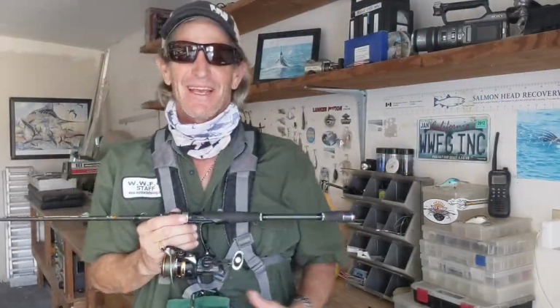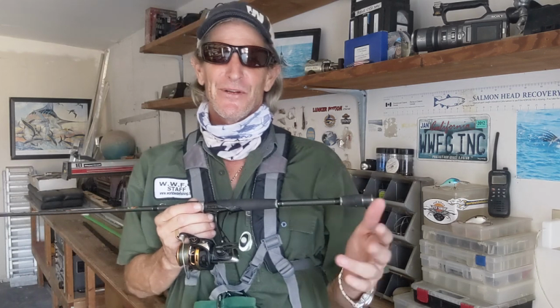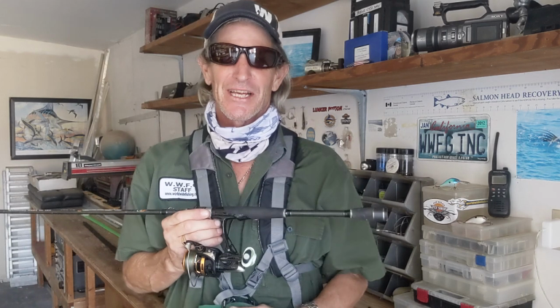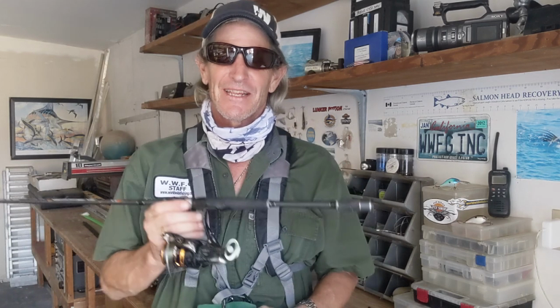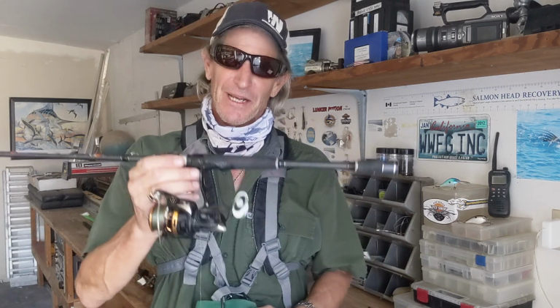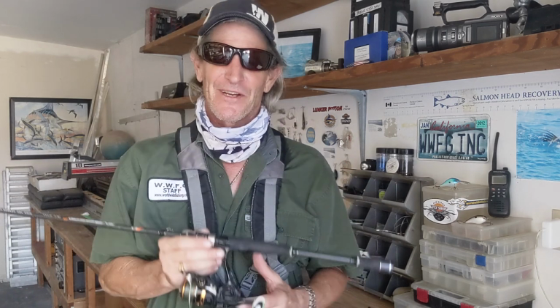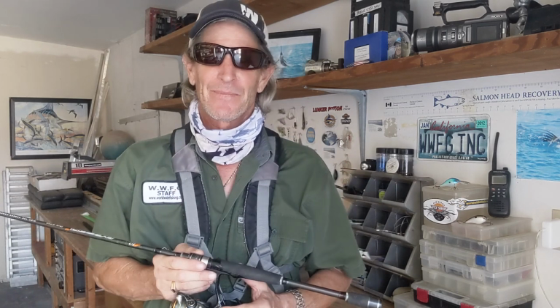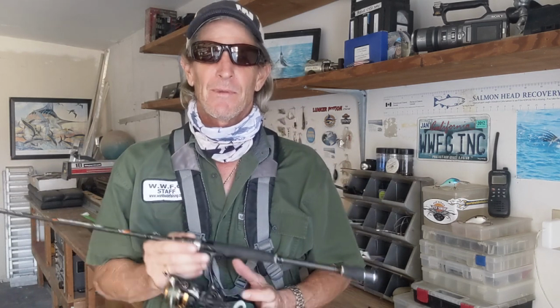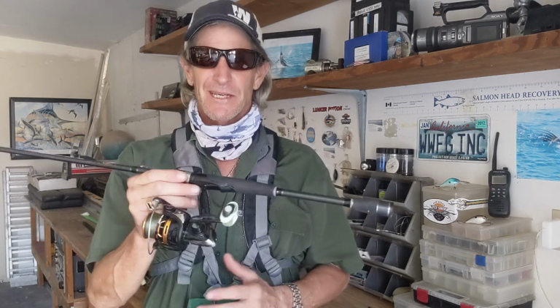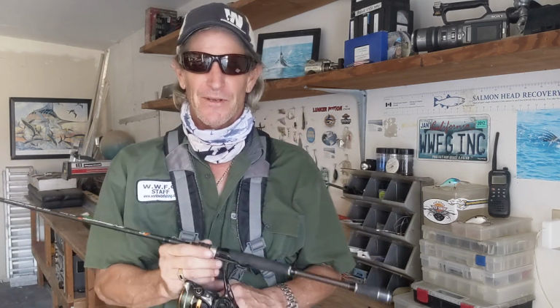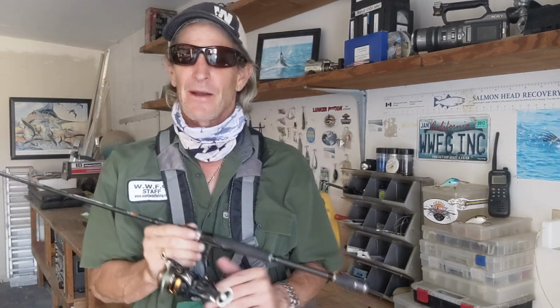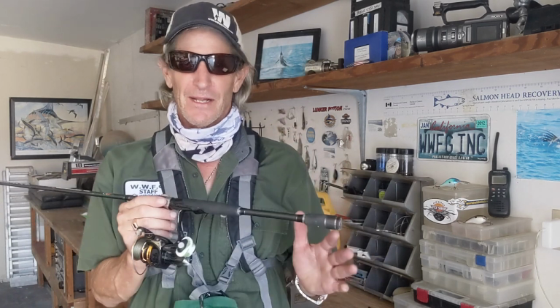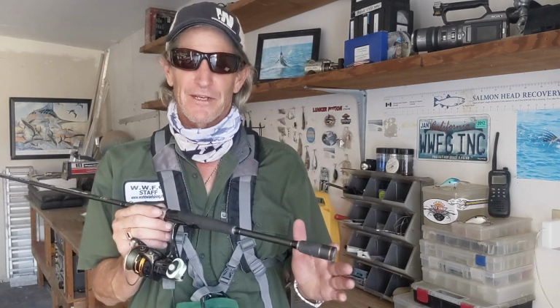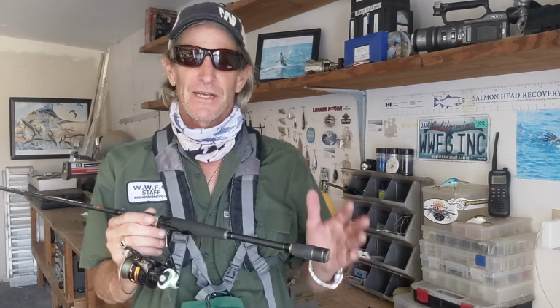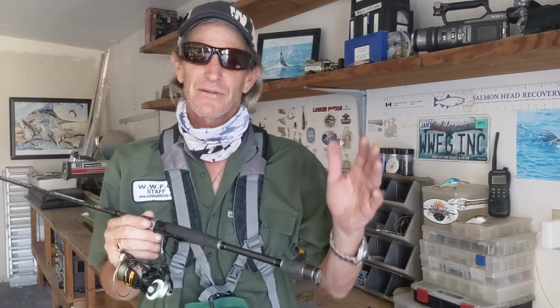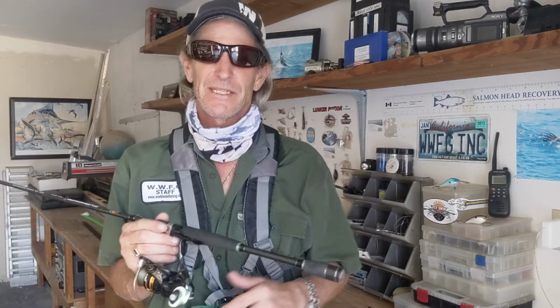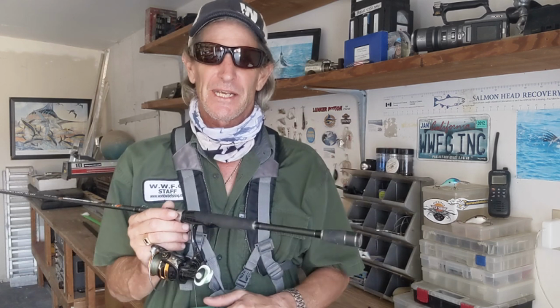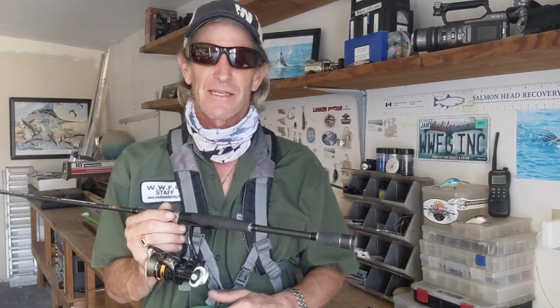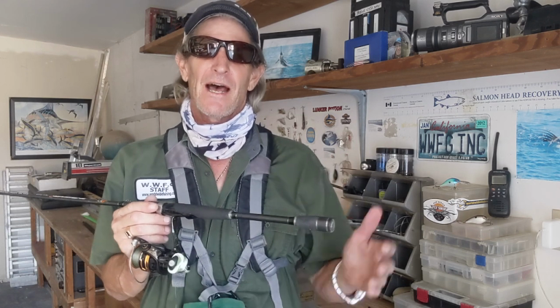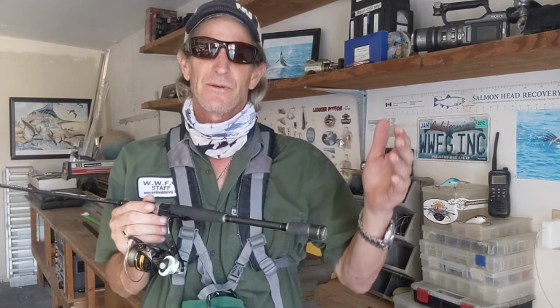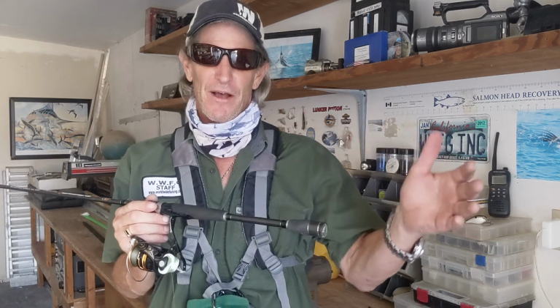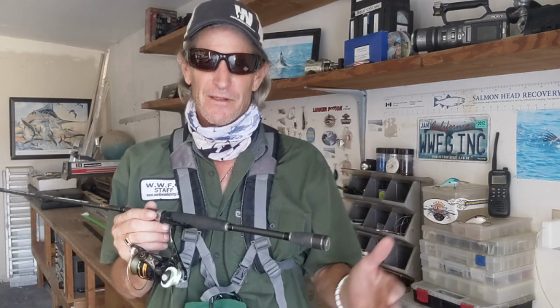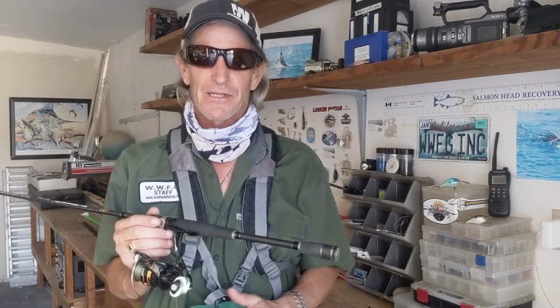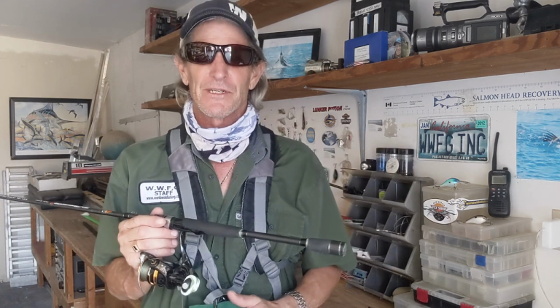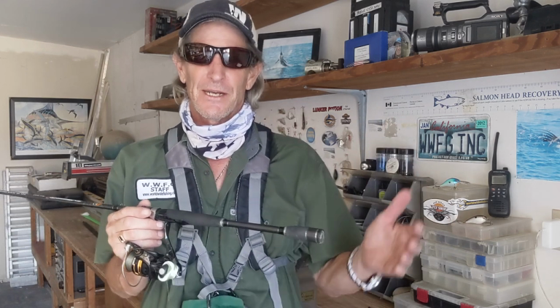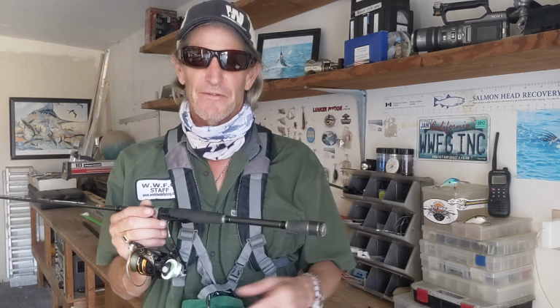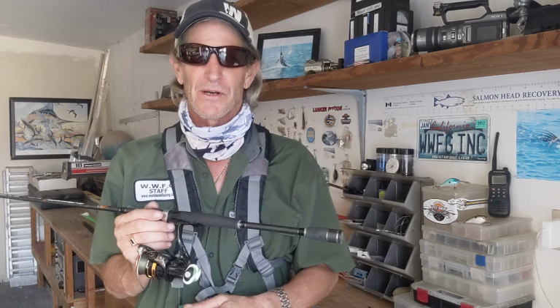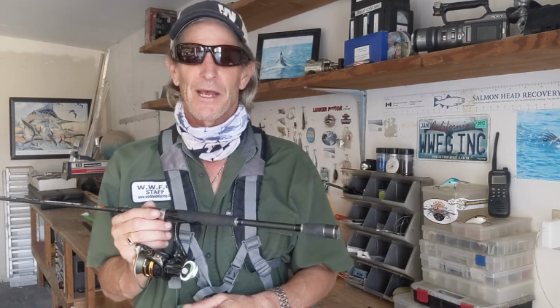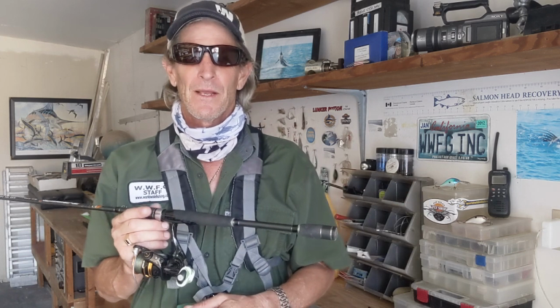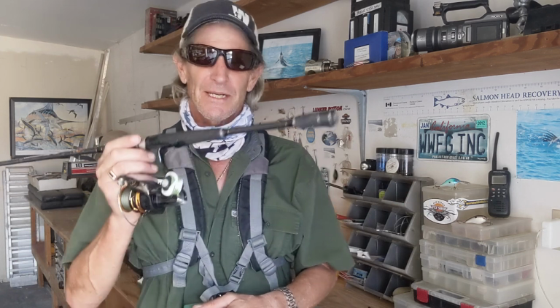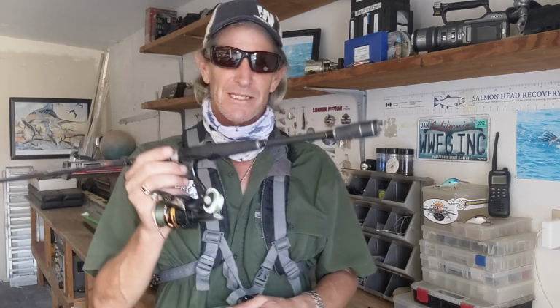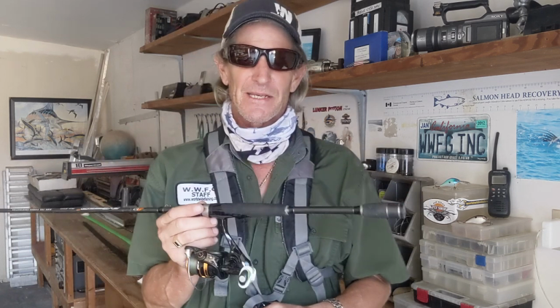If you're new to the channel, thanks for picking this video. My name is Keith Covey and I really love to fish. I also enjoy teaching kids how to find the passion of fishing and enjoy fishing along the way. So let's get to some basics.